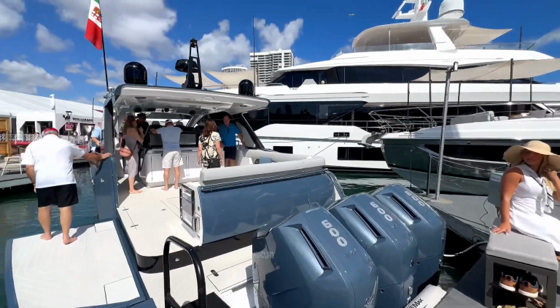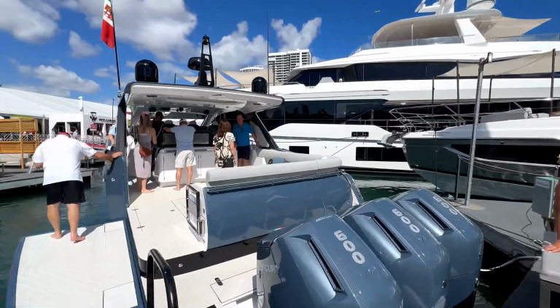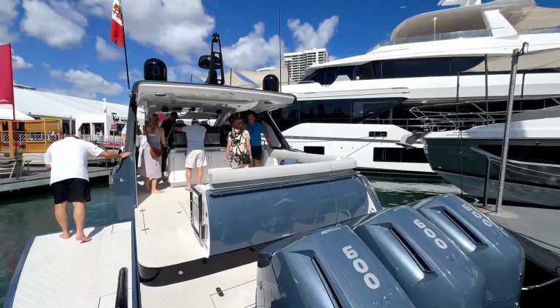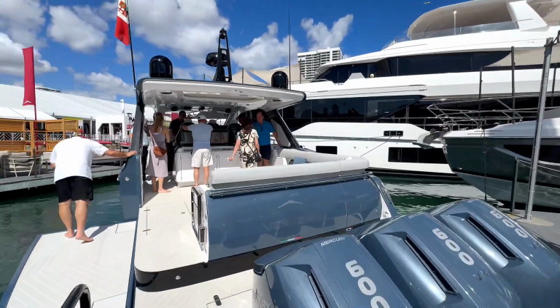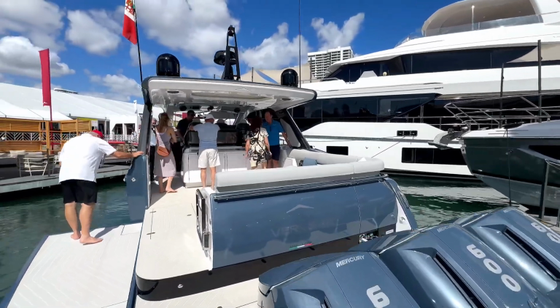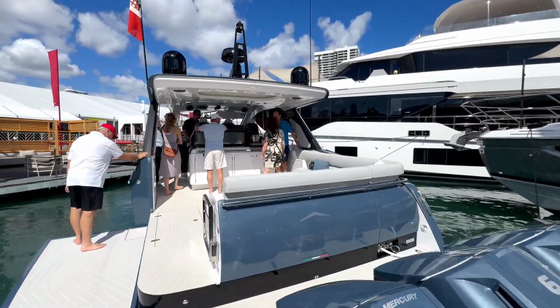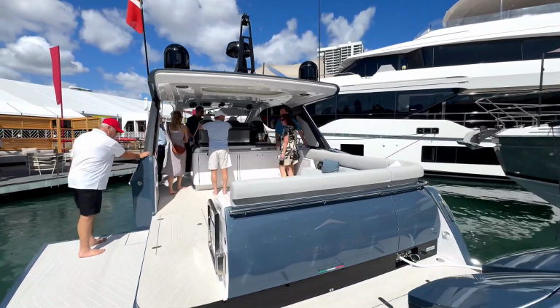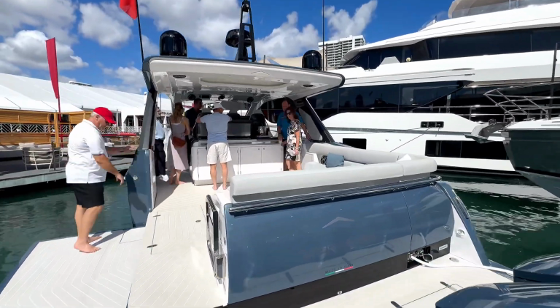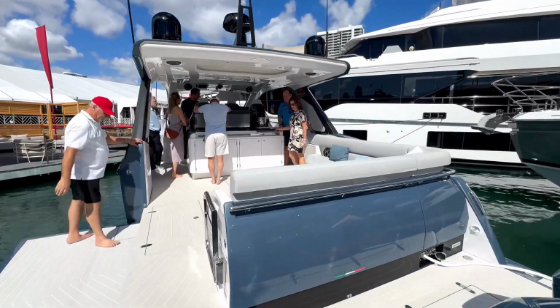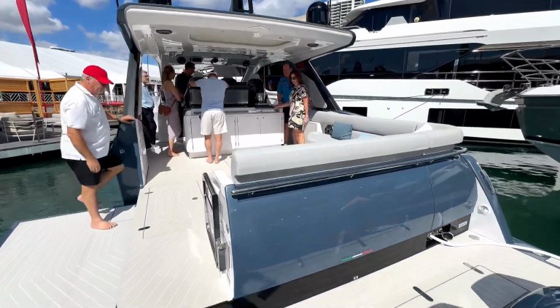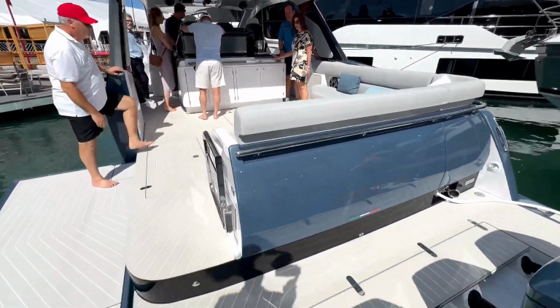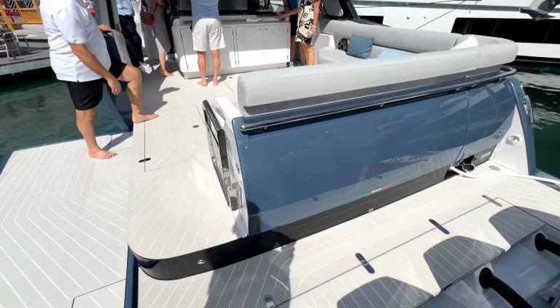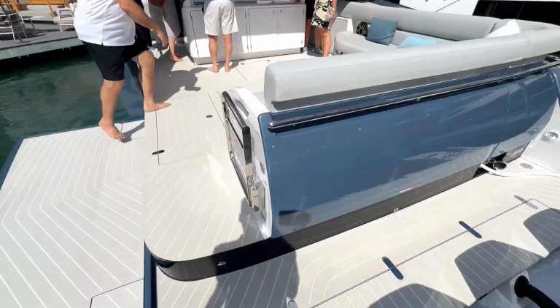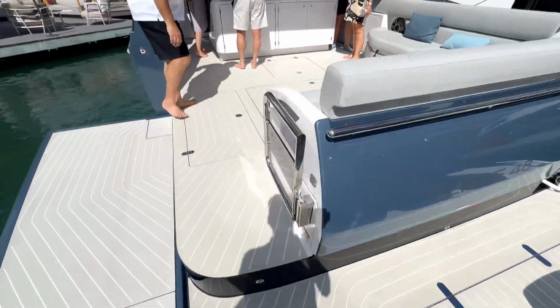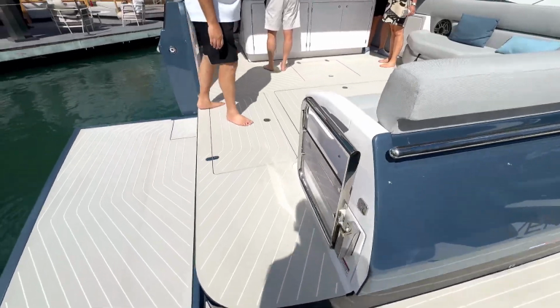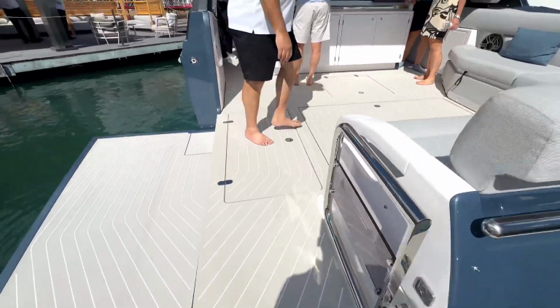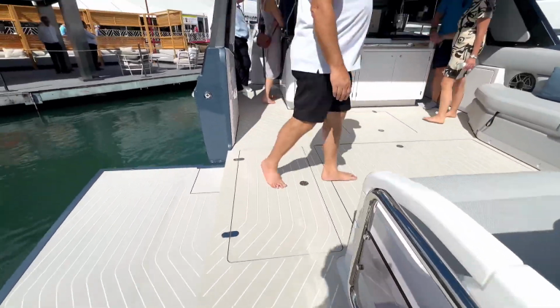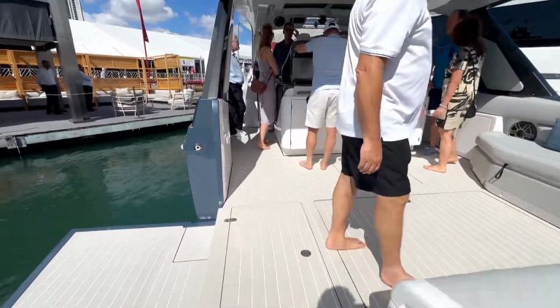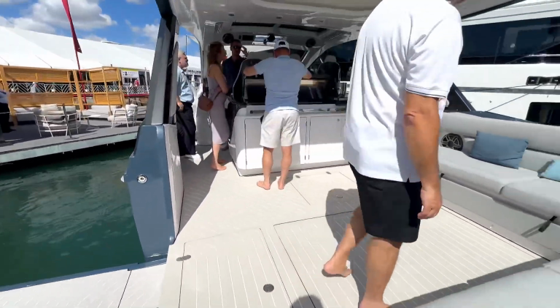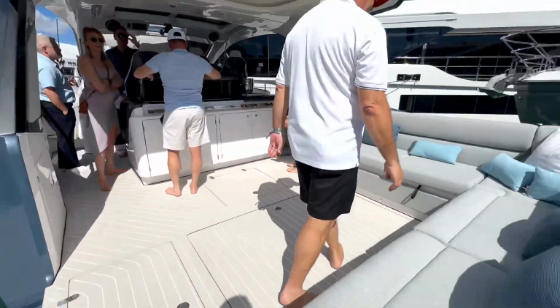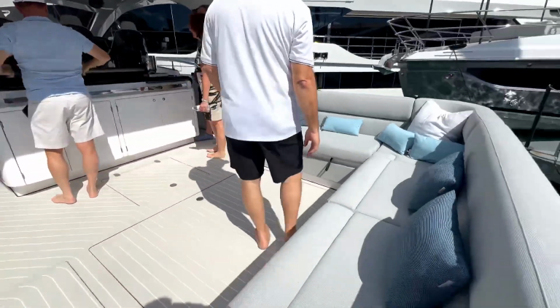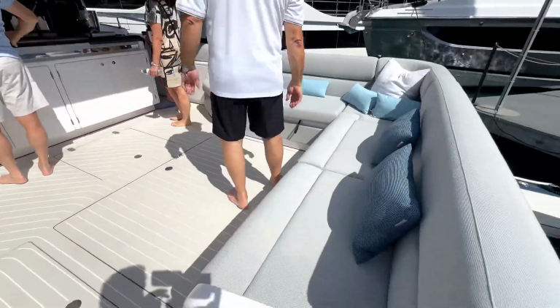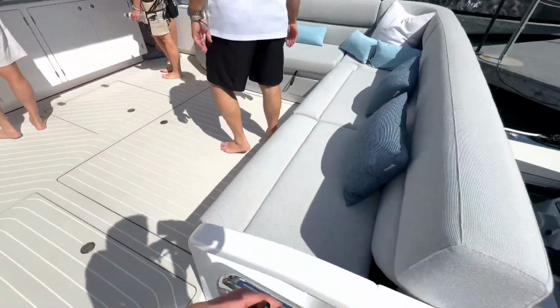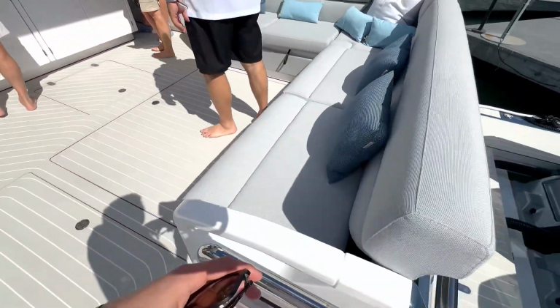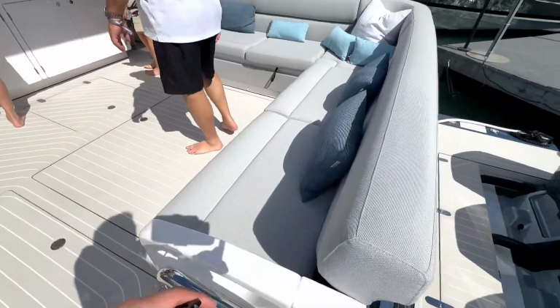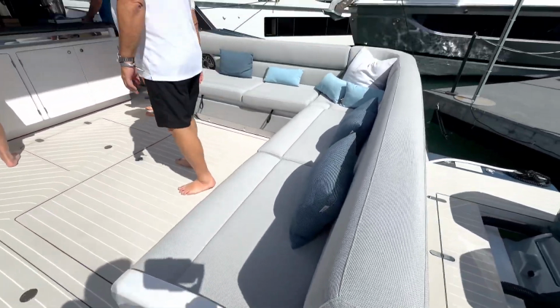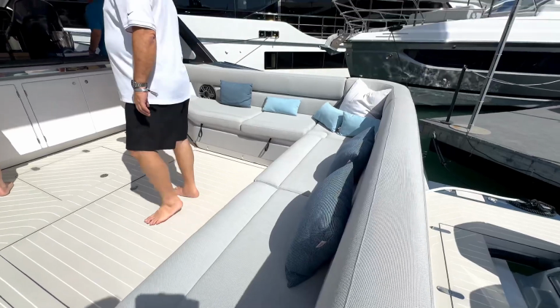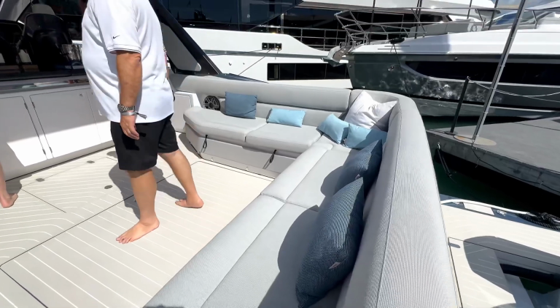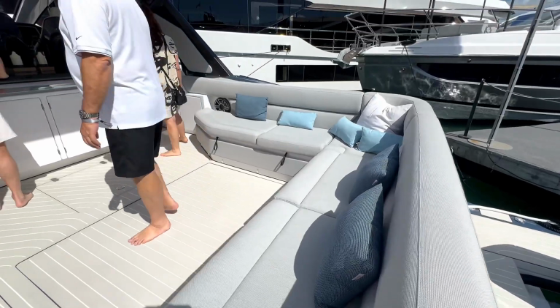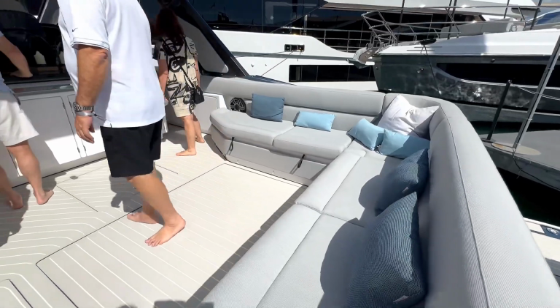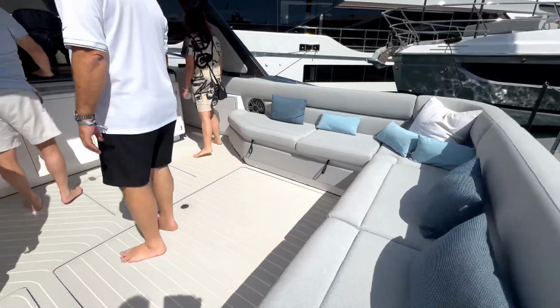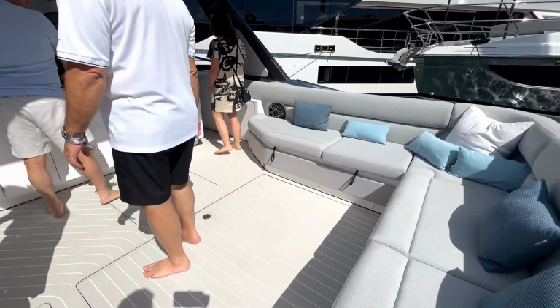This is made in Italy. The aft swim step is super spacious with a nice lounge area towards the back, and the seating quality is excellent.